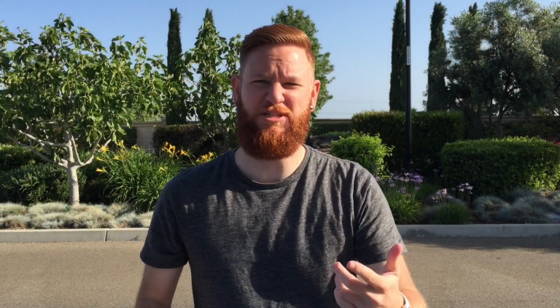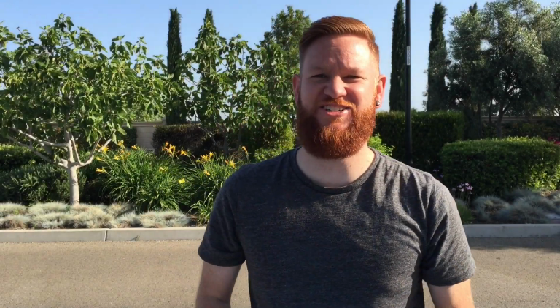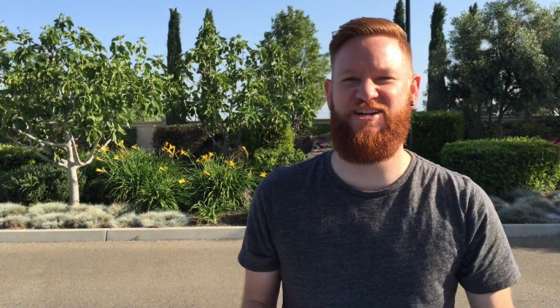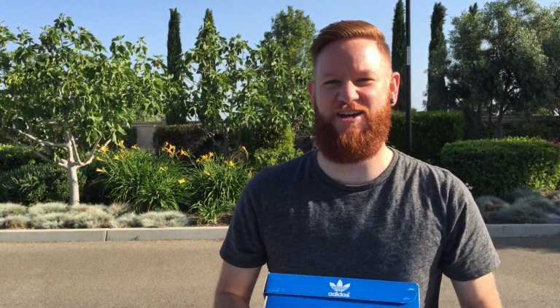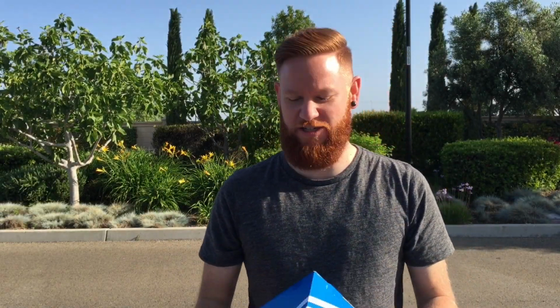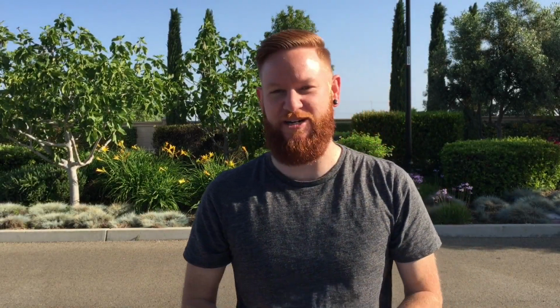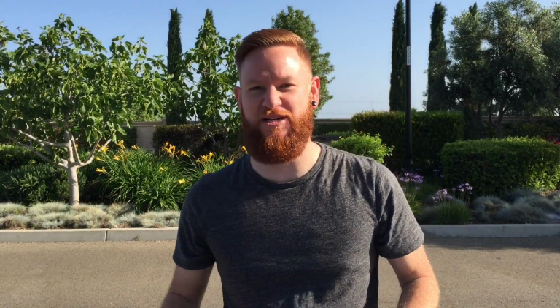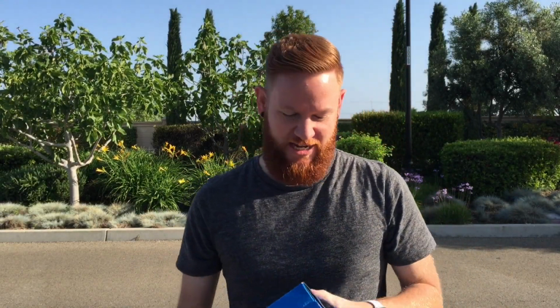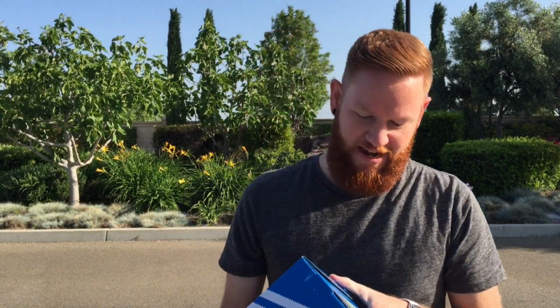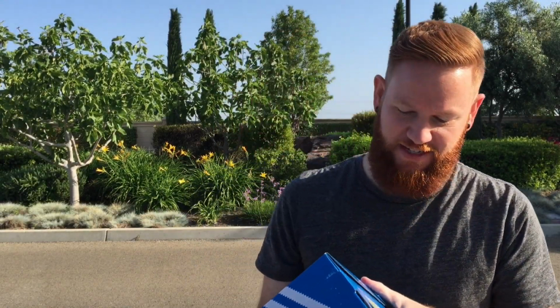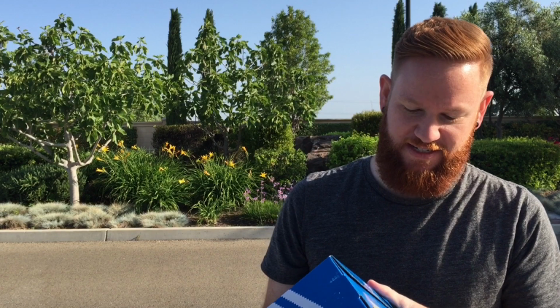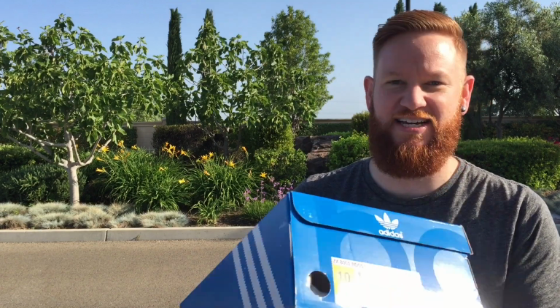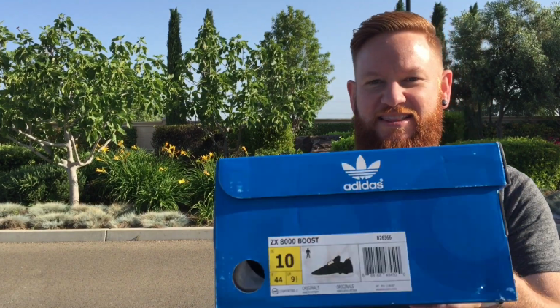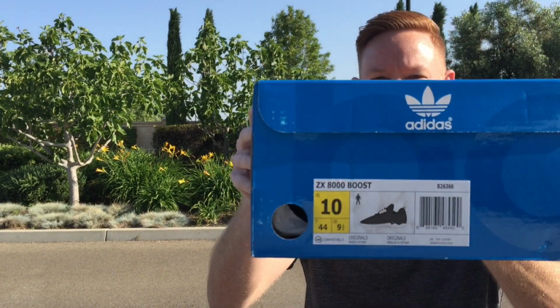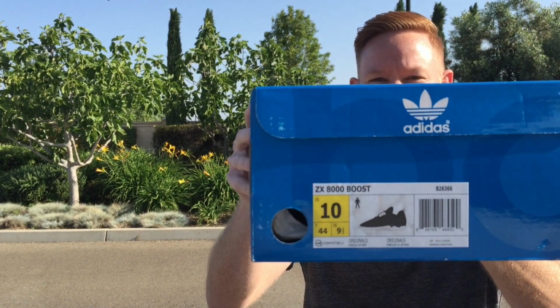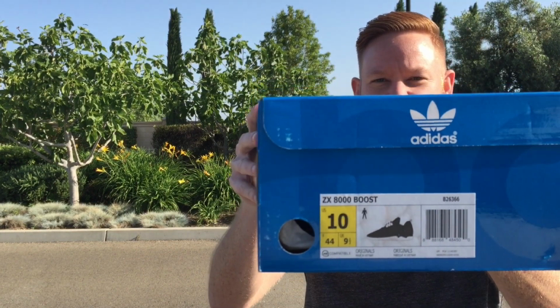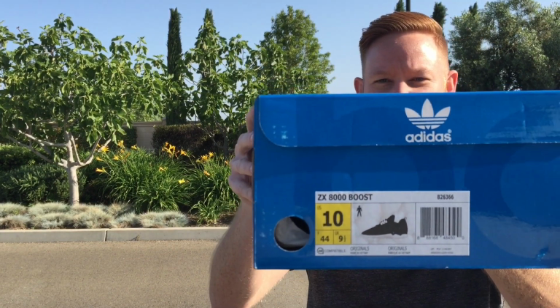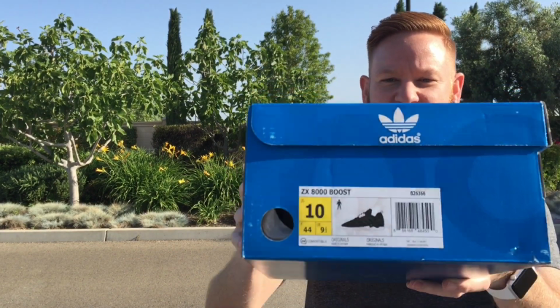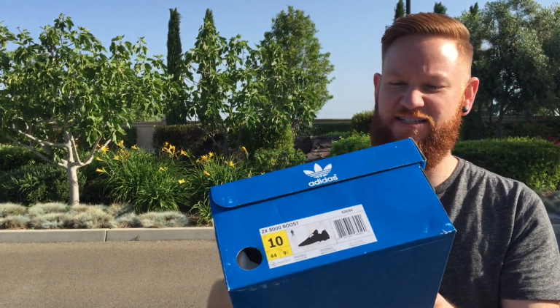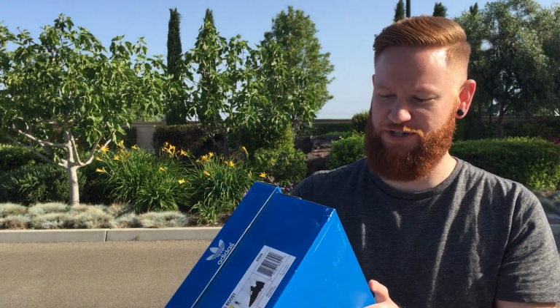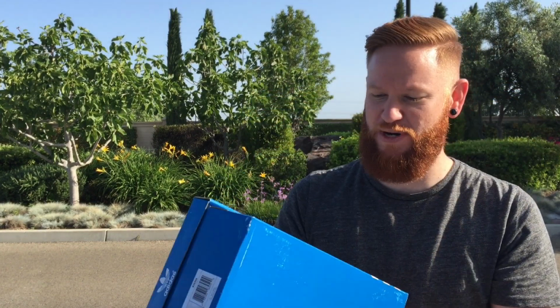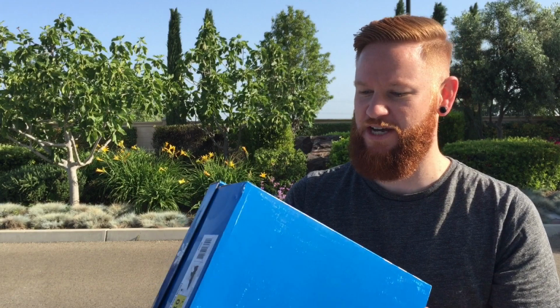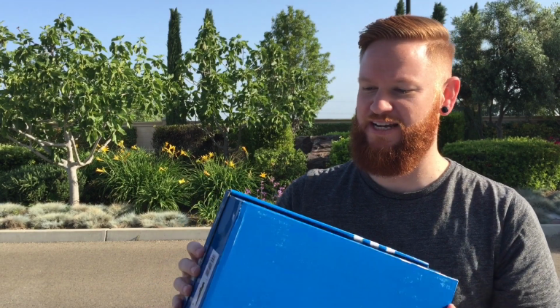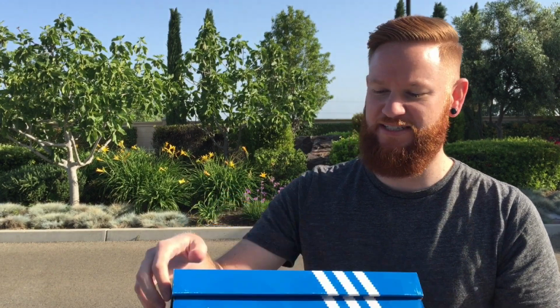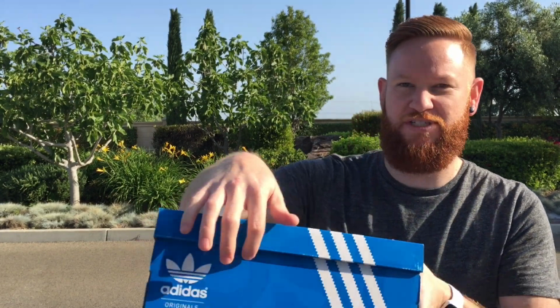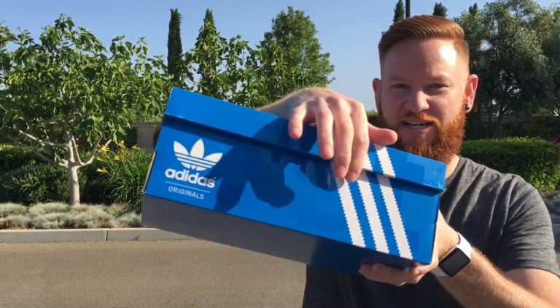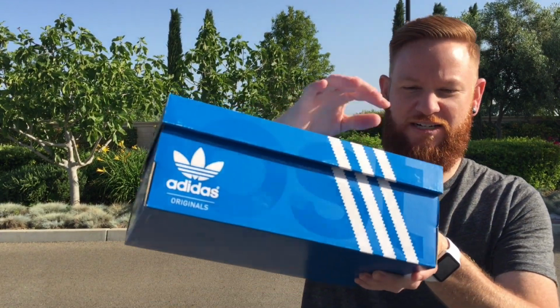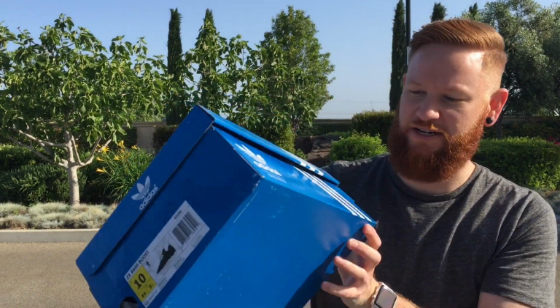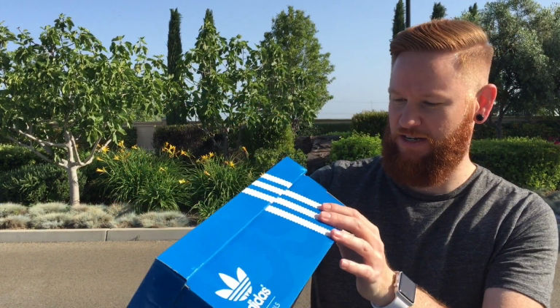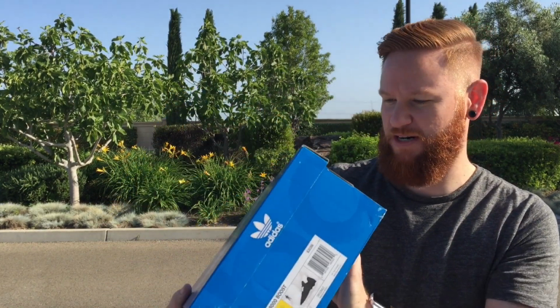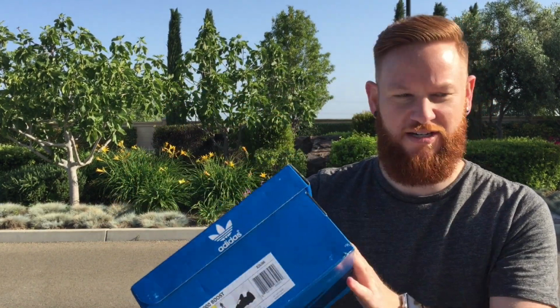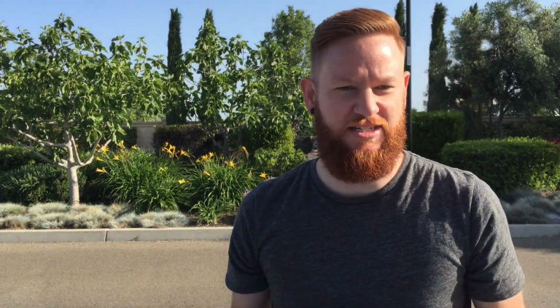Hey, what's up, guys? Kurtzah Tech here with a quick look at one of my newest pickups. I have the Adidas ZX-8000 Boost. Here's the box — you've got that Adidas Originals box. You can lightly see 'Boost' in clear lettering along the box. Nice touch.